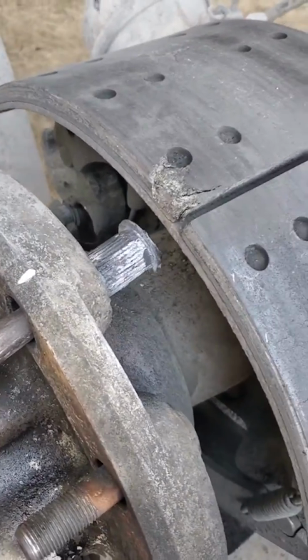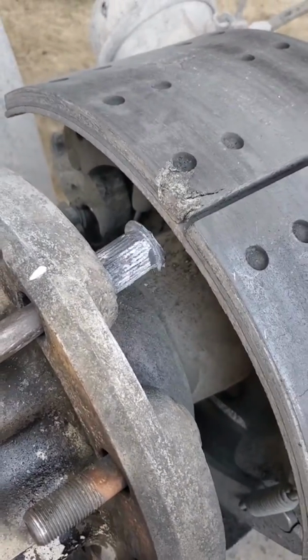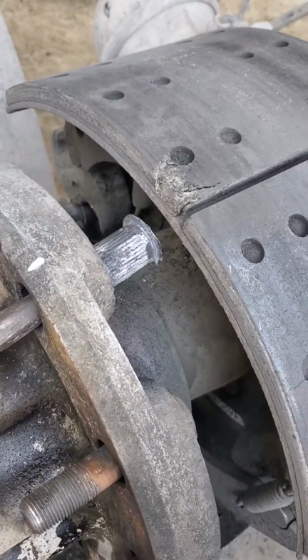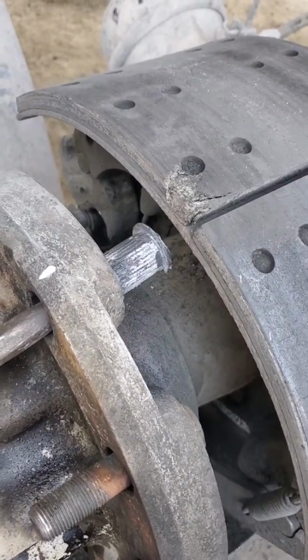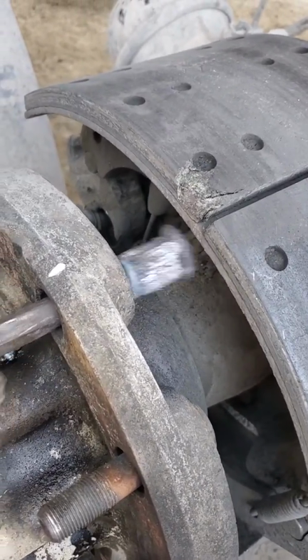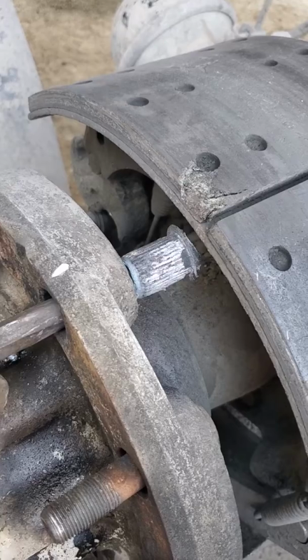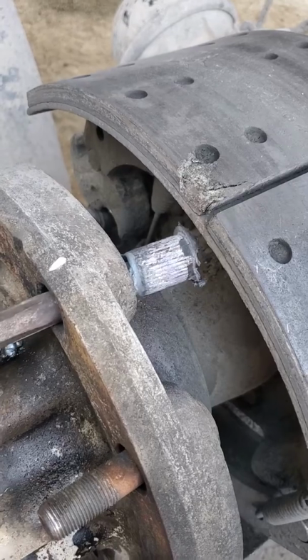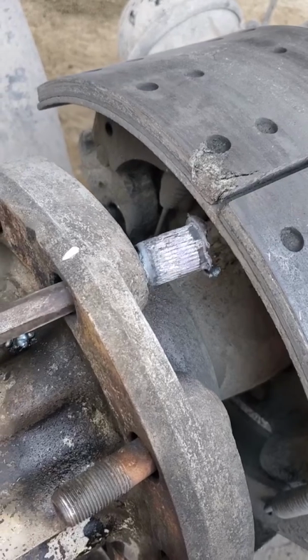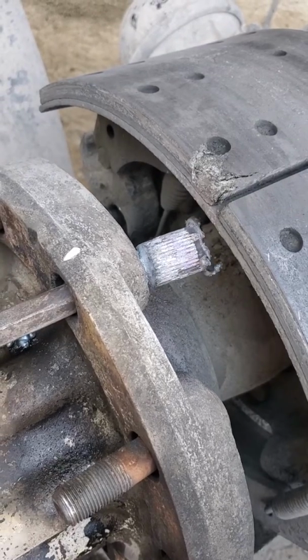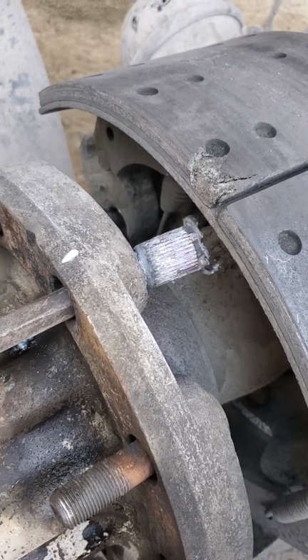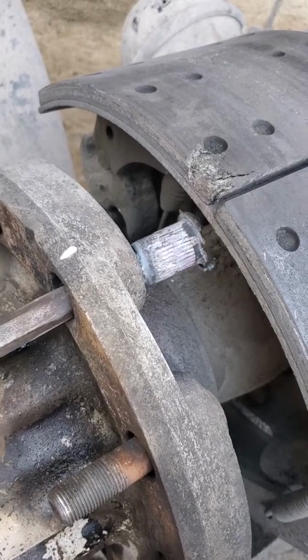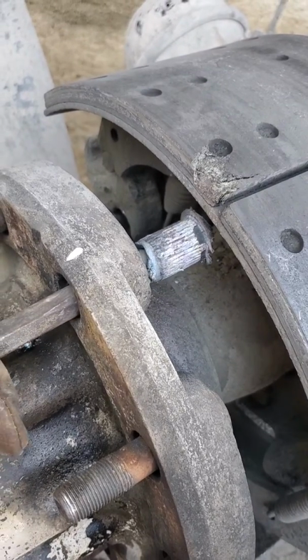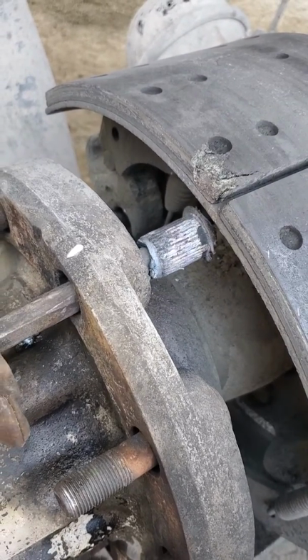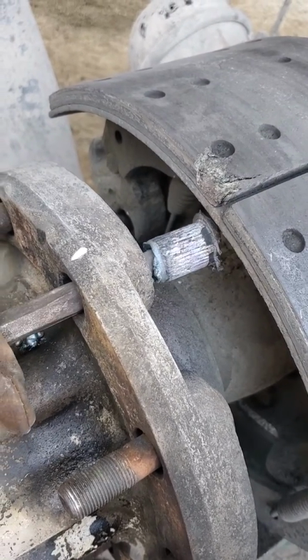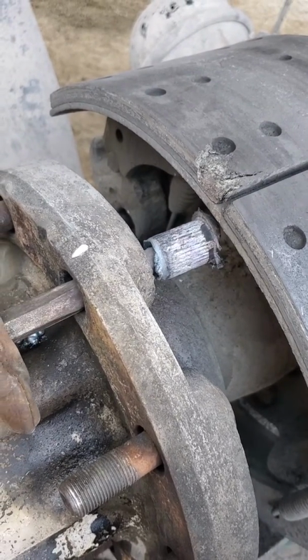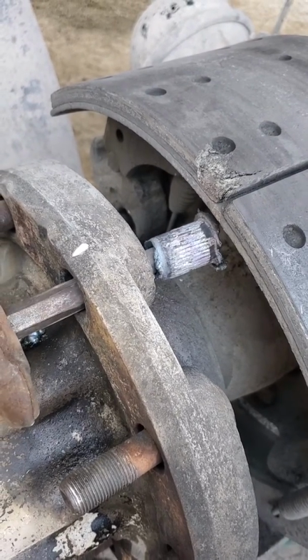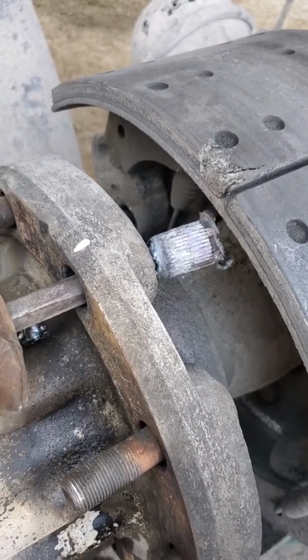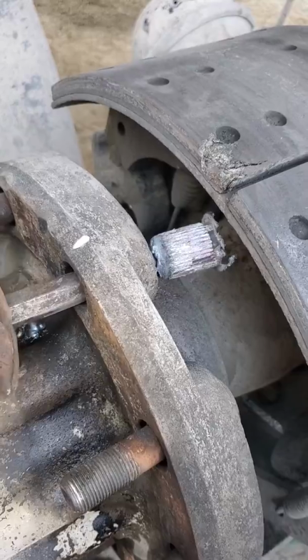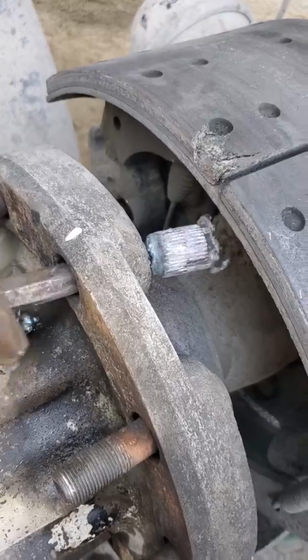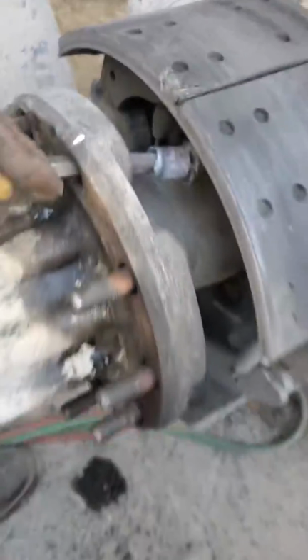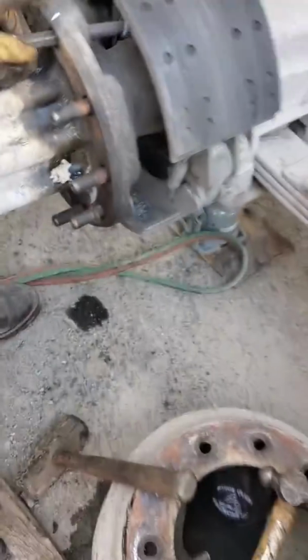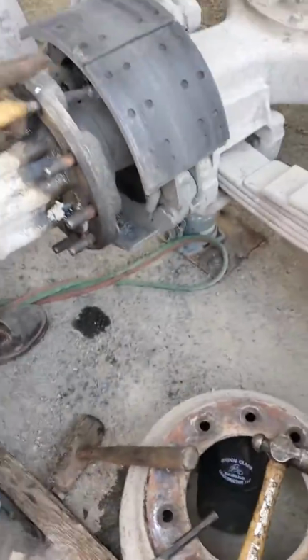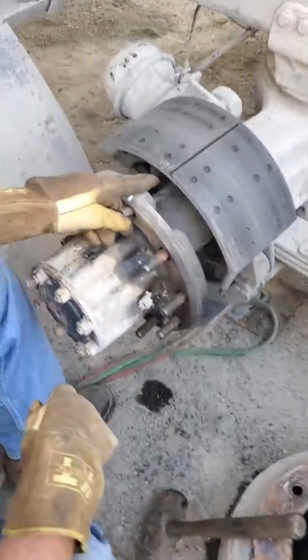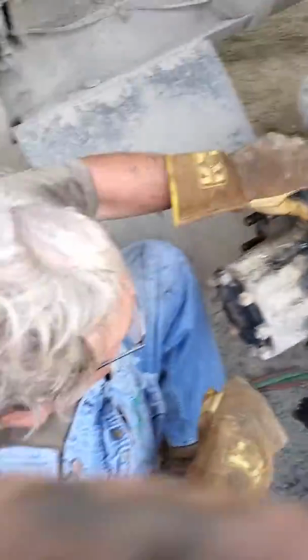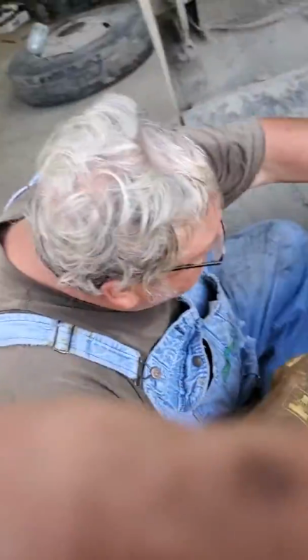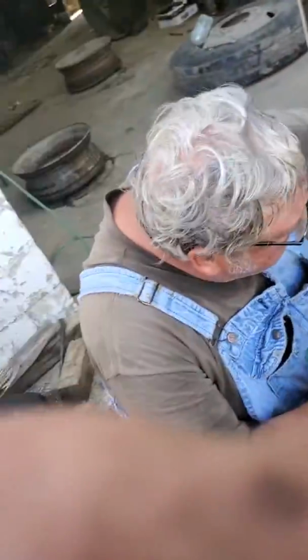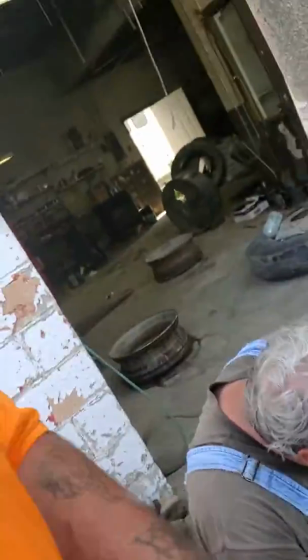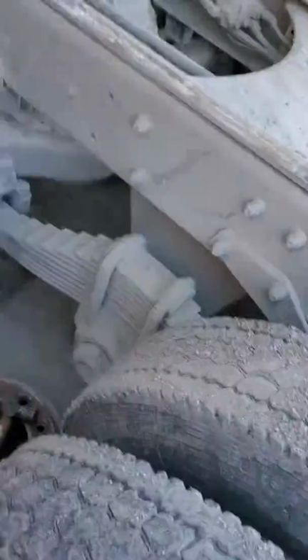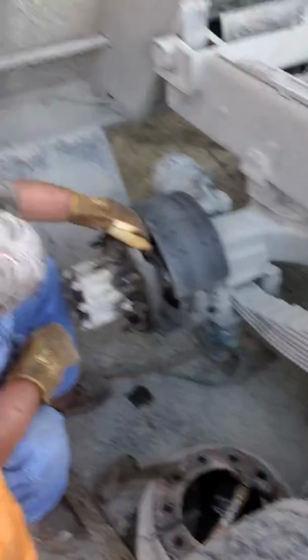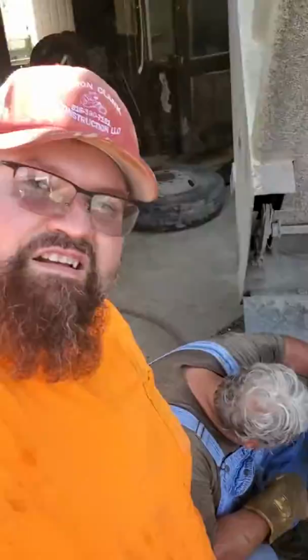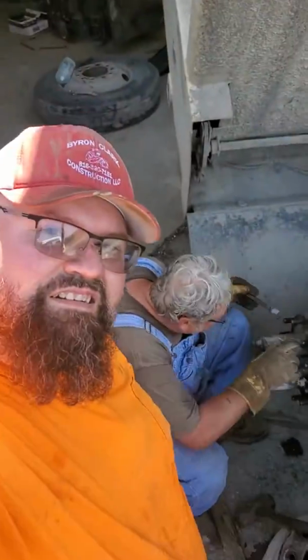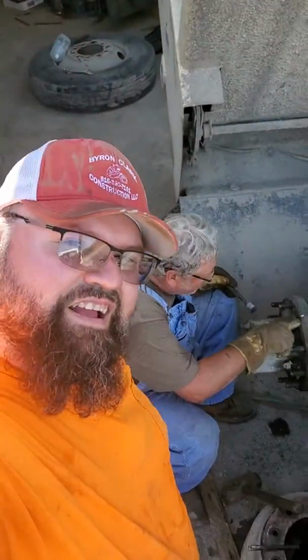Whoever did that — you know who you are — look at the aluminum. They pulled it in there crossed on the splines. Well, there you go.